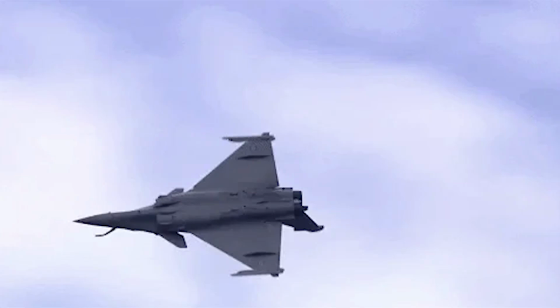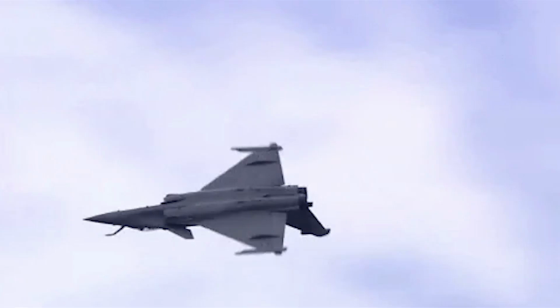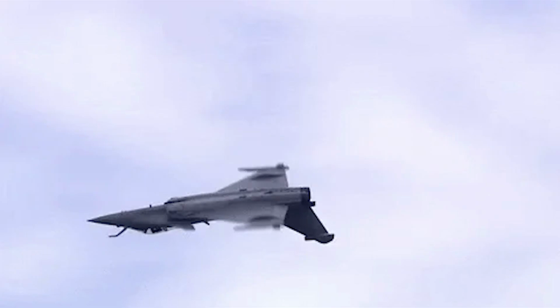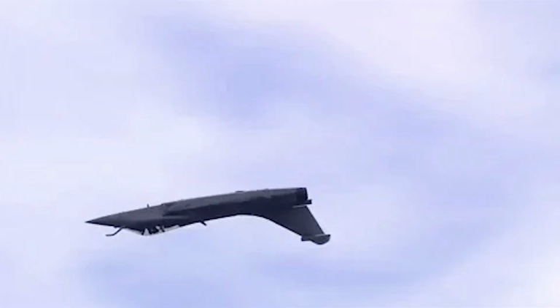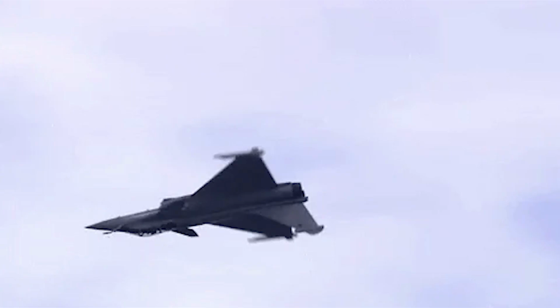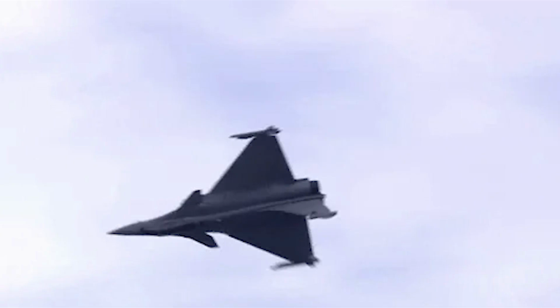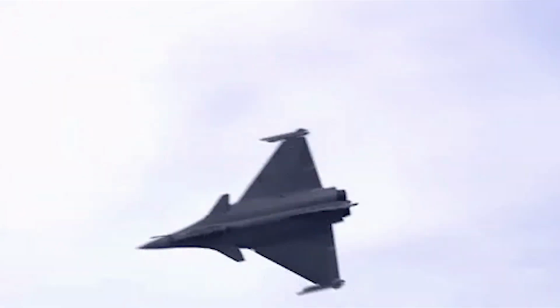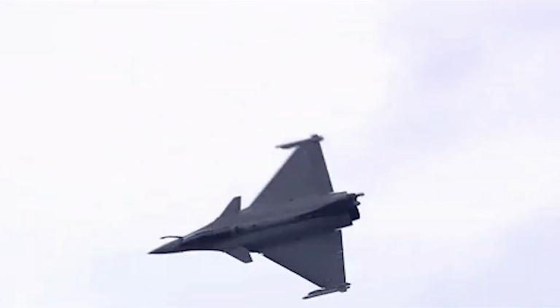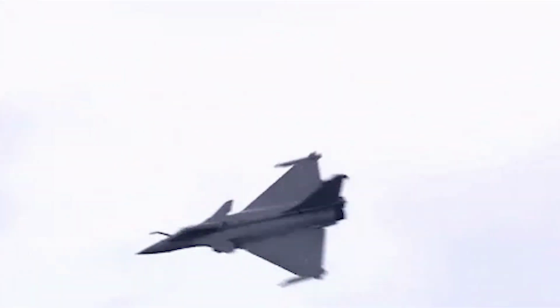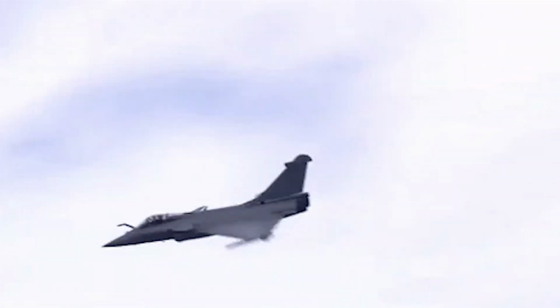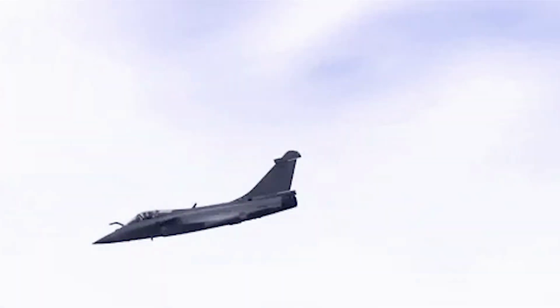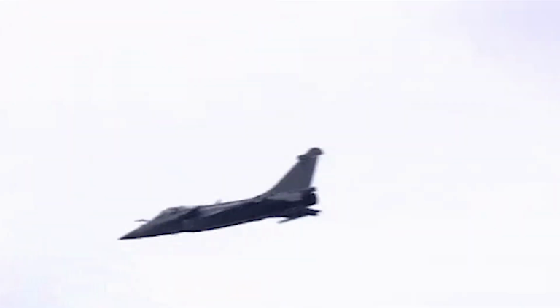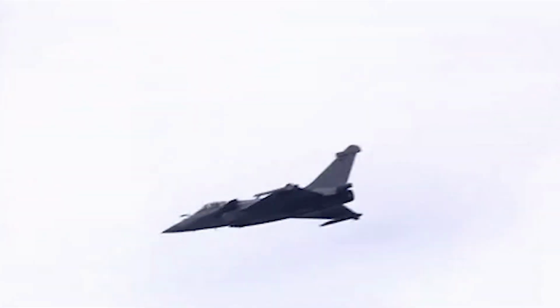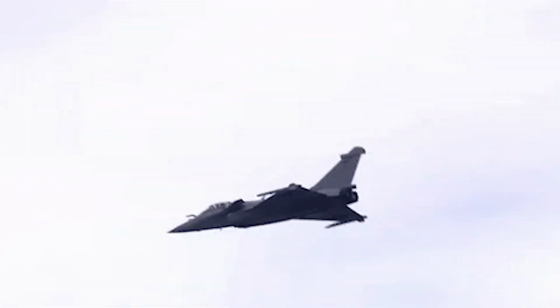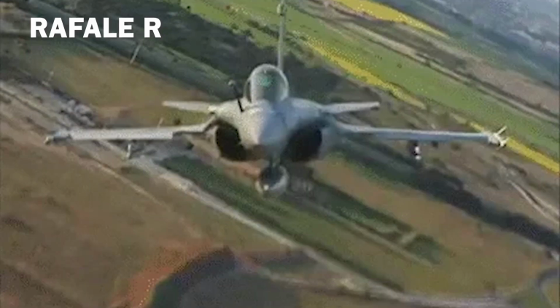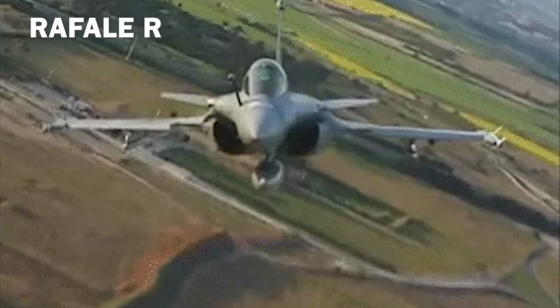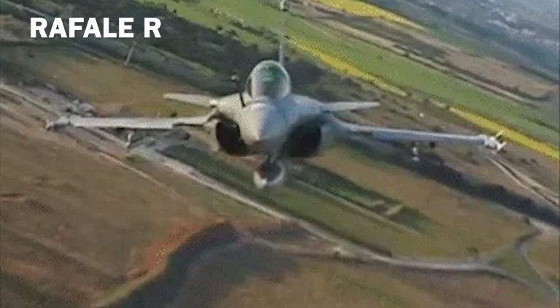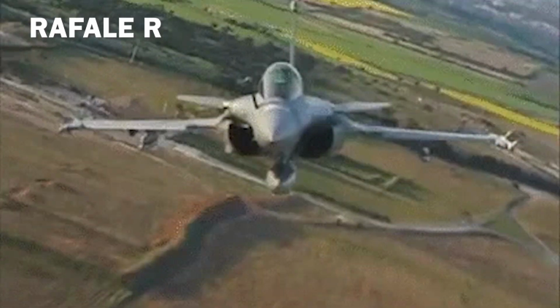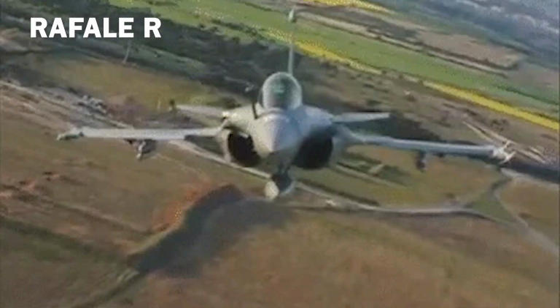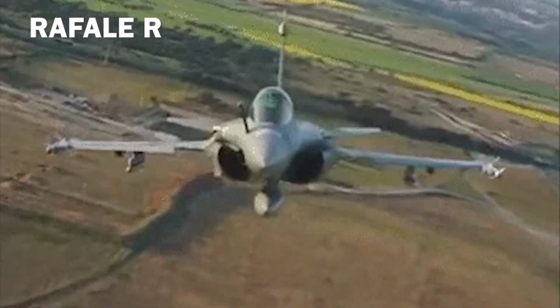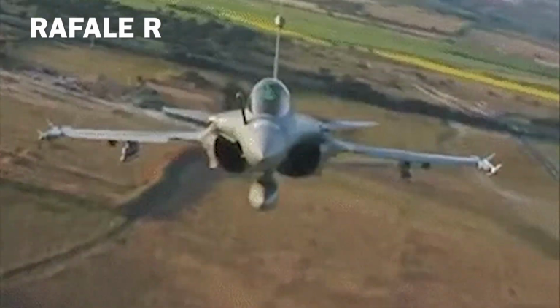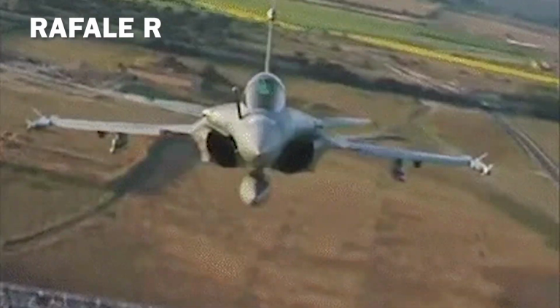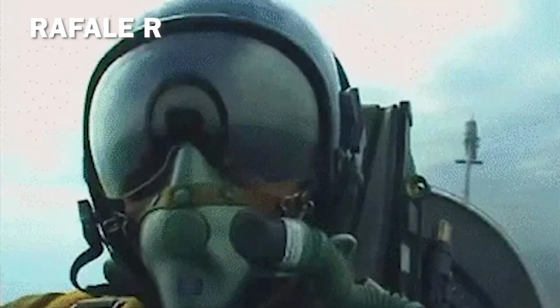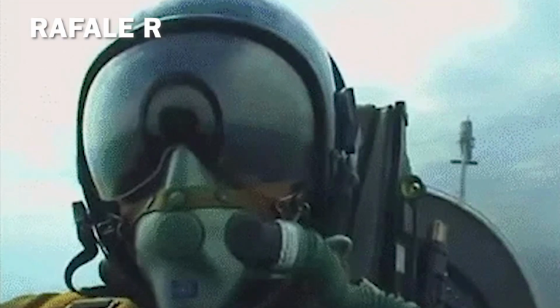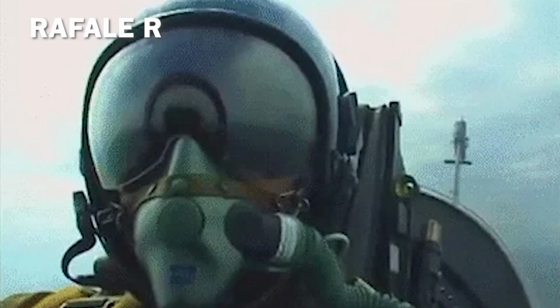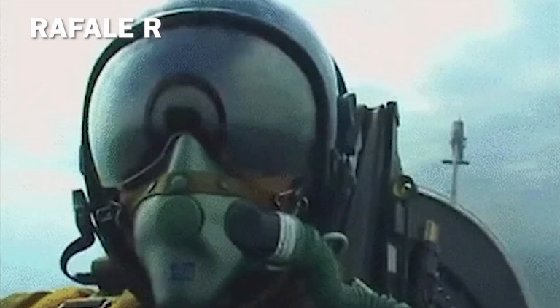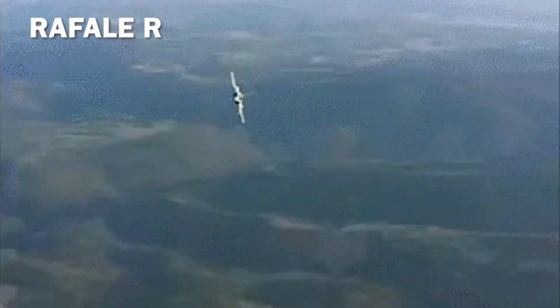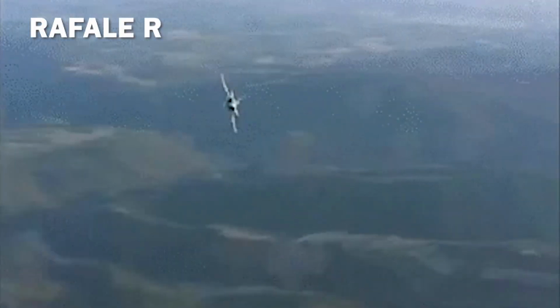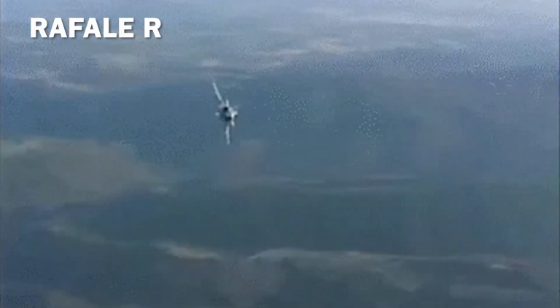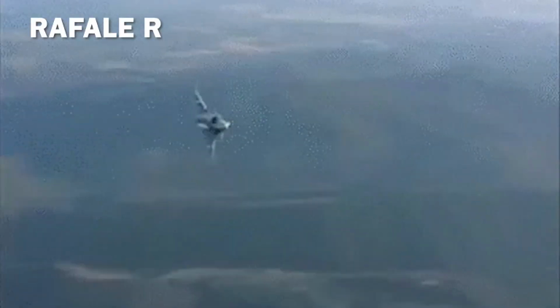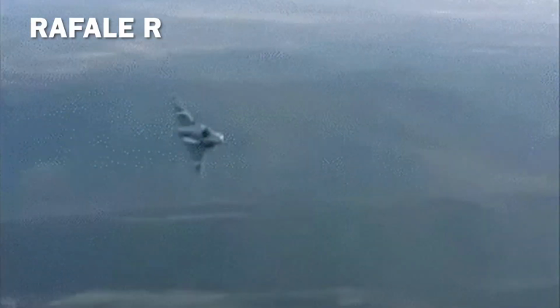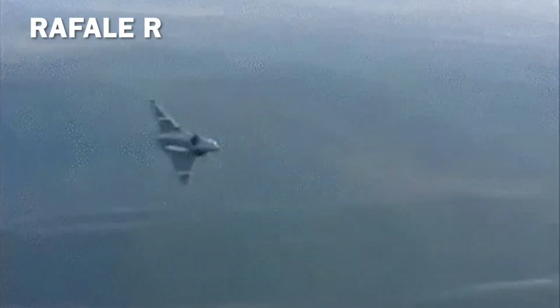The Rafale BN was an abandoned missile-only twin-seater model, and the Rafale R existed as a proposed reconnaissance variant which never came to be.